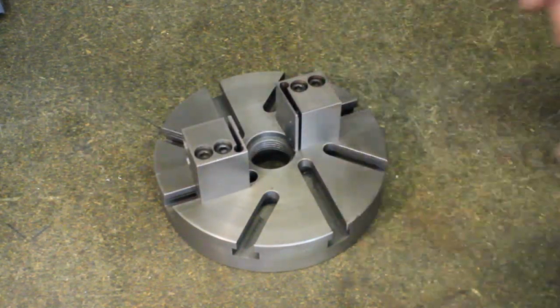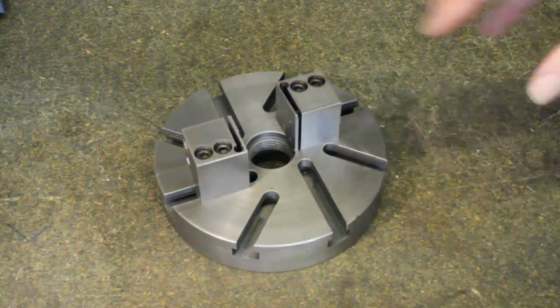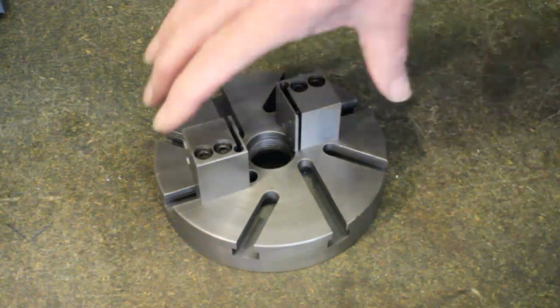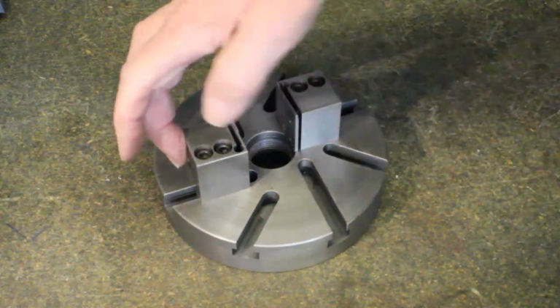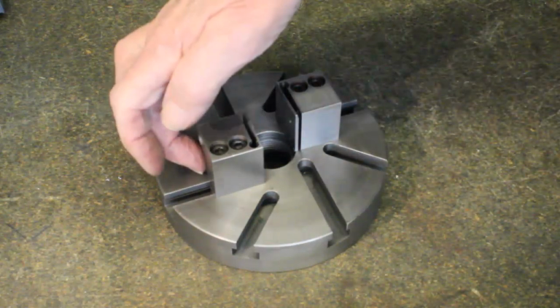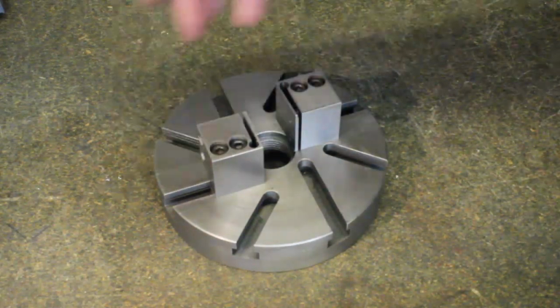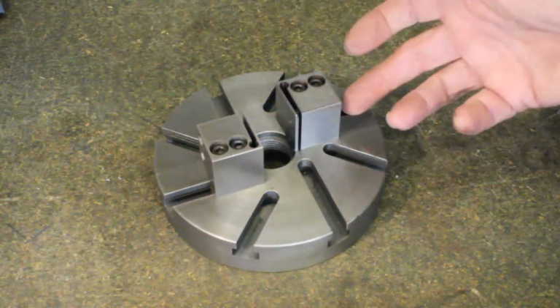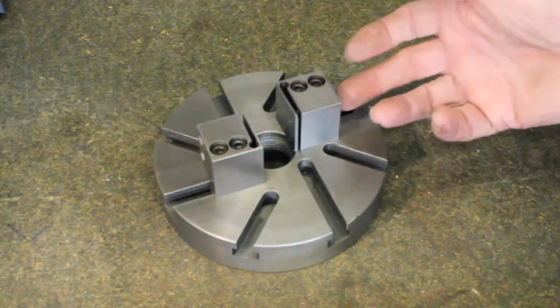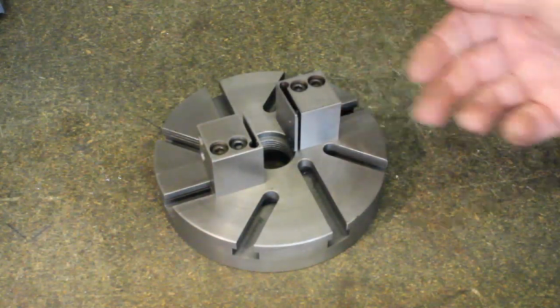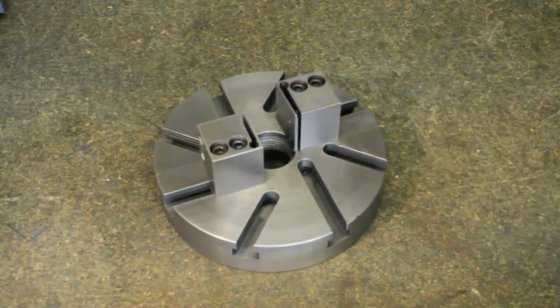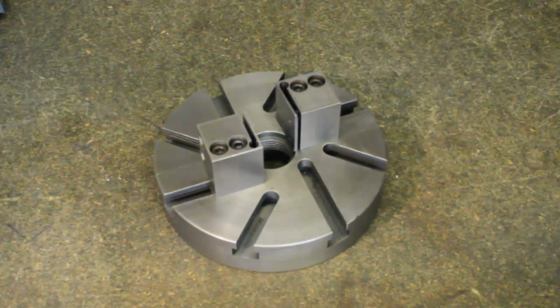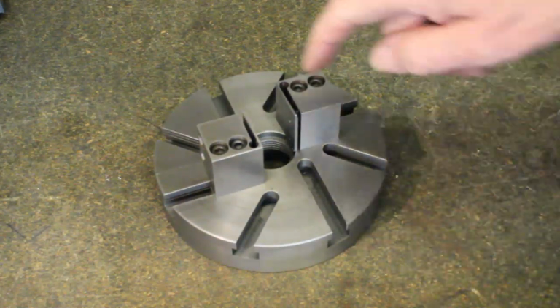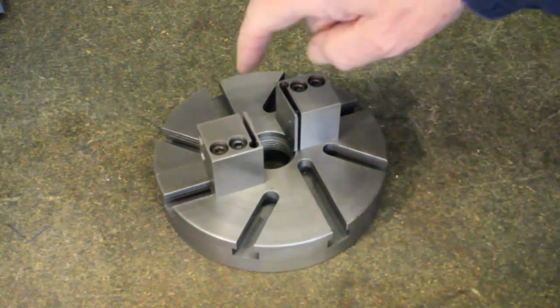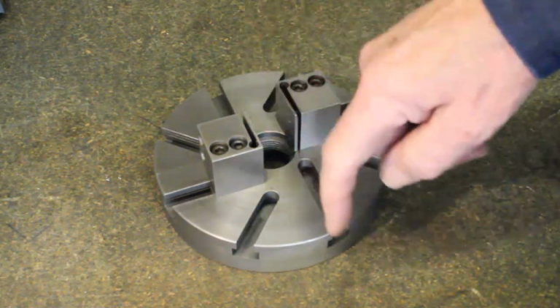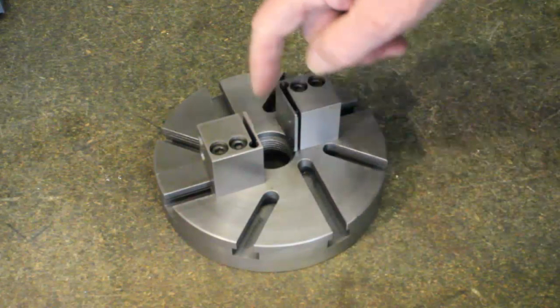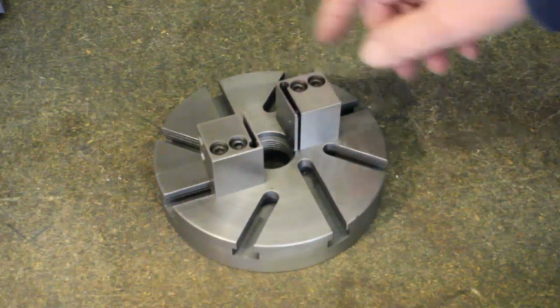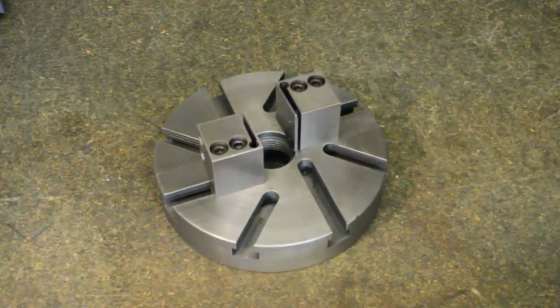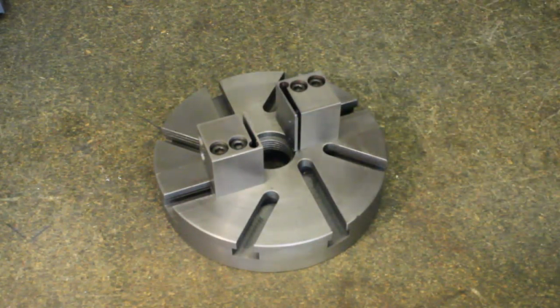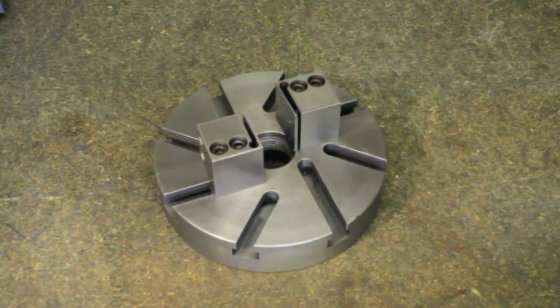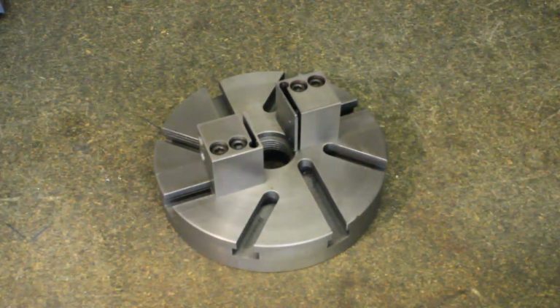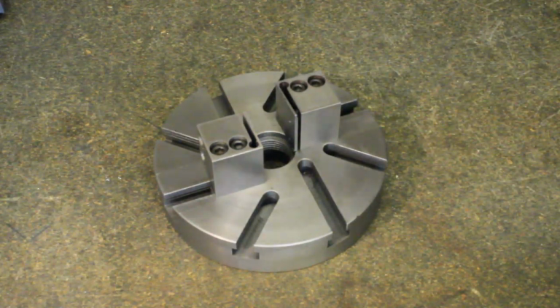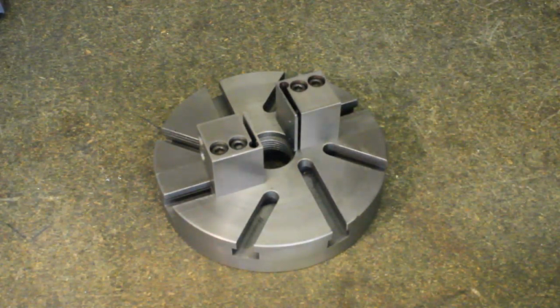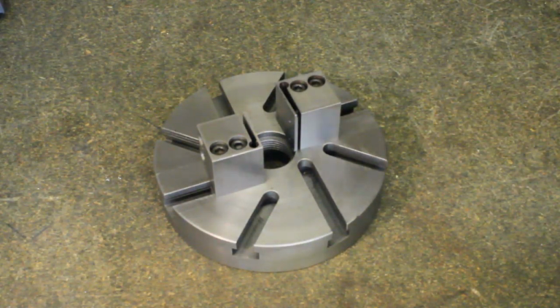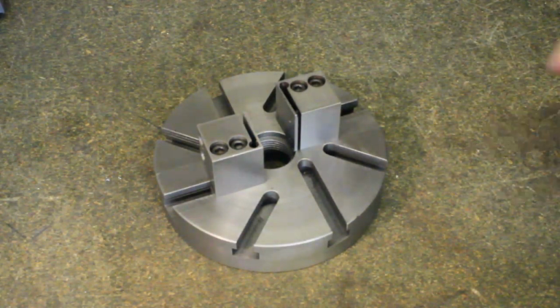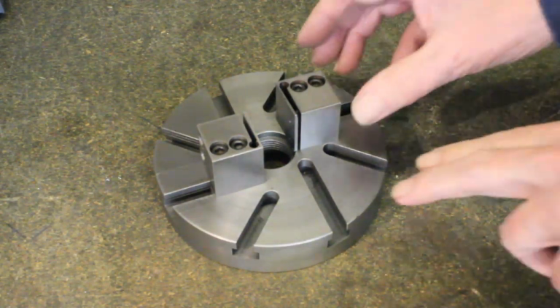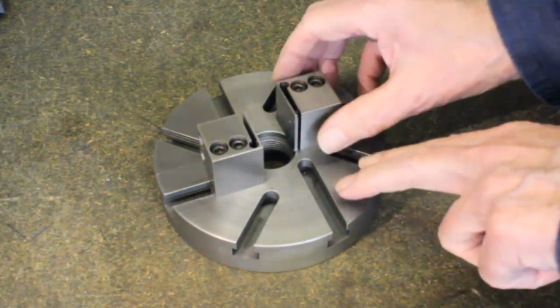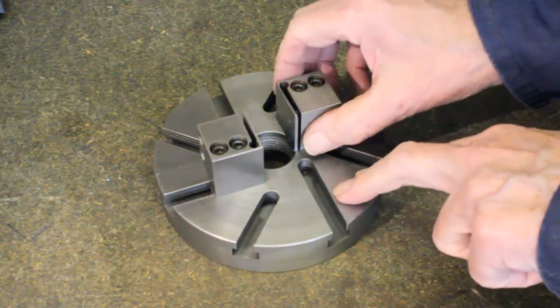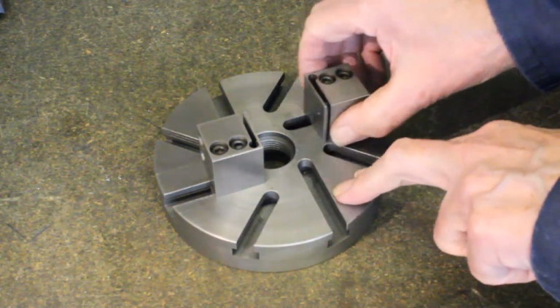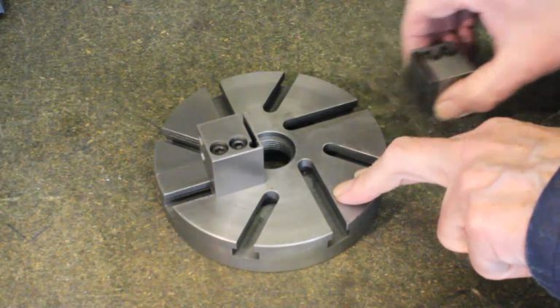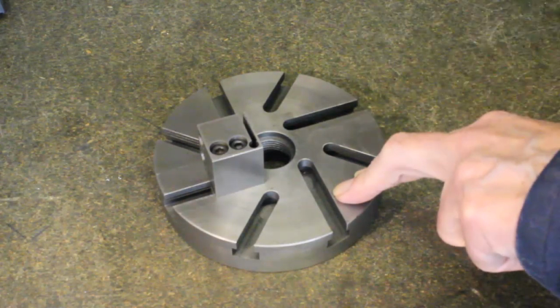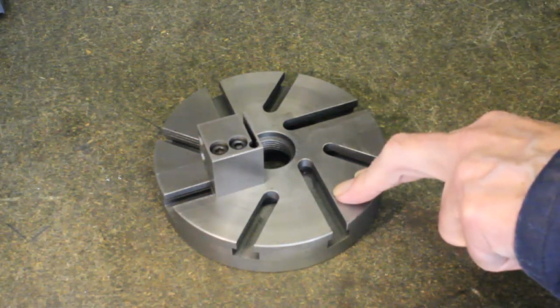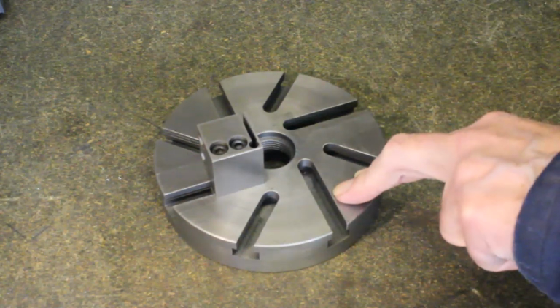Now we see that the chop cannot hold small parts with the main jaws, and then how this is overcome by the addition of longer add-on jaws.